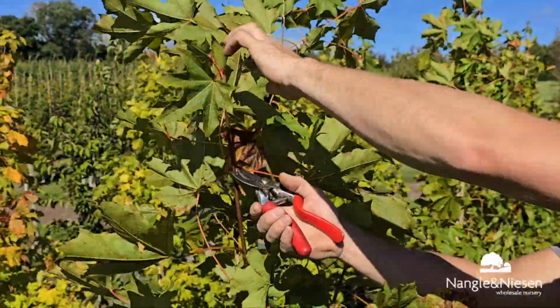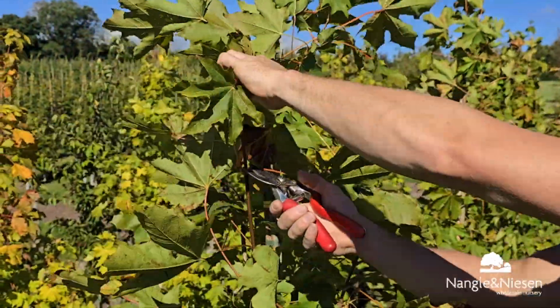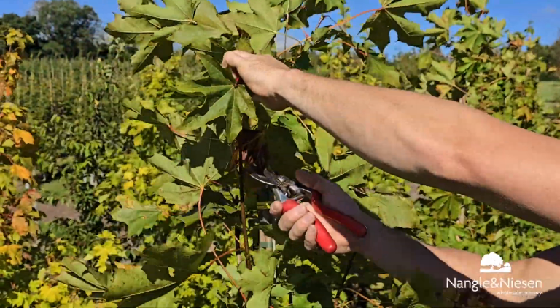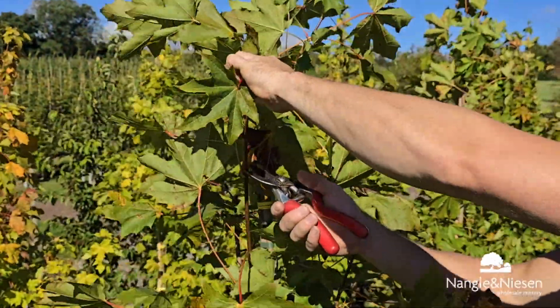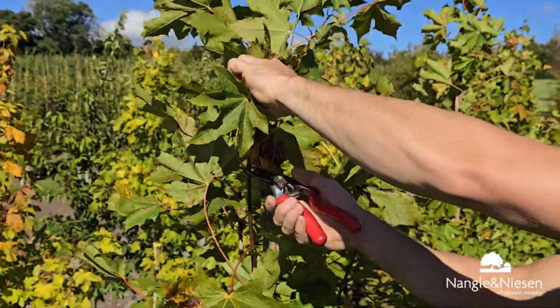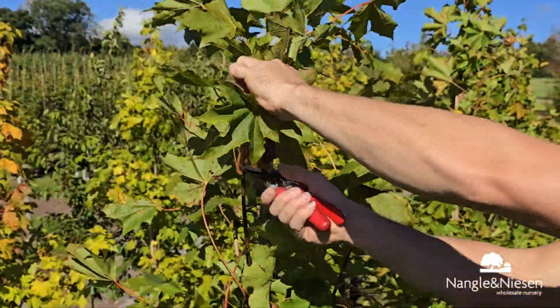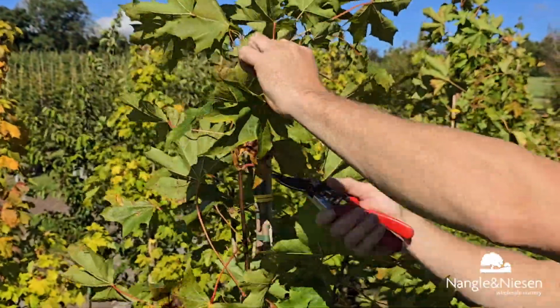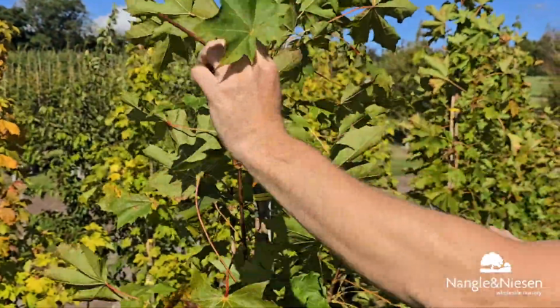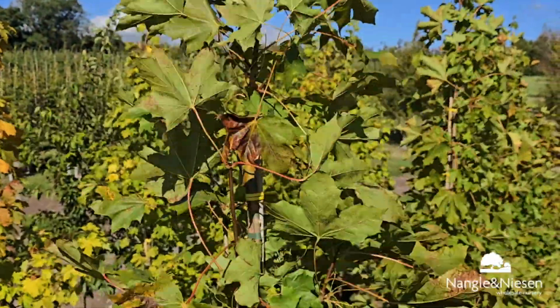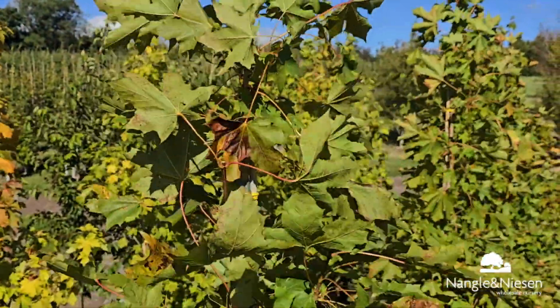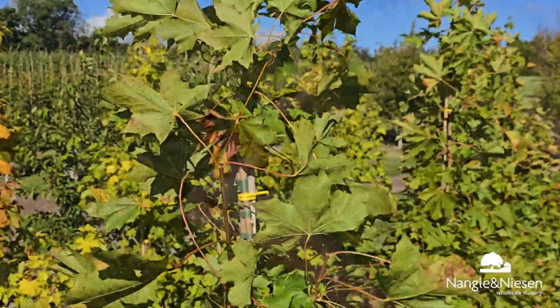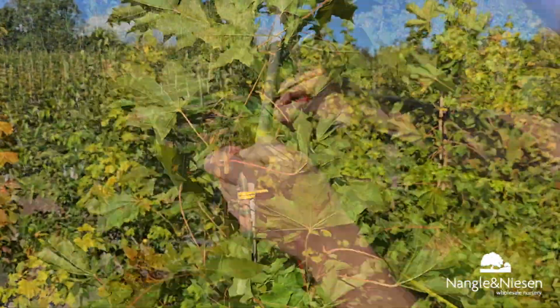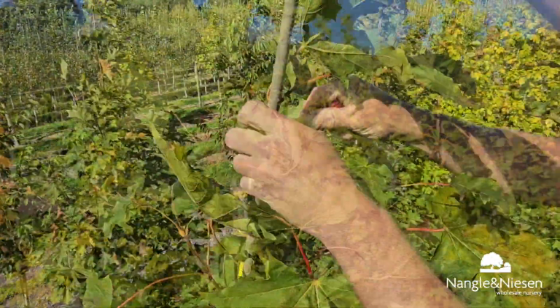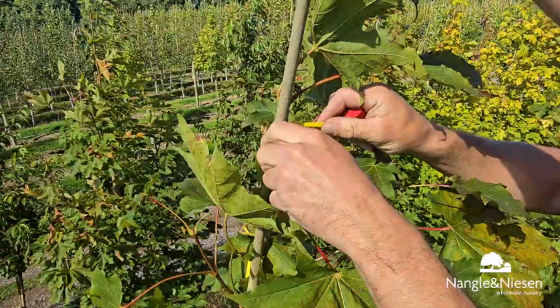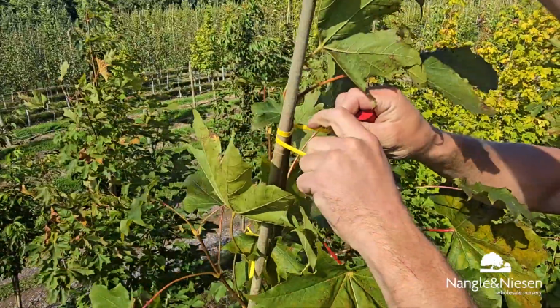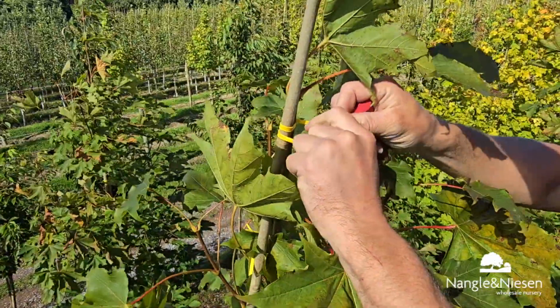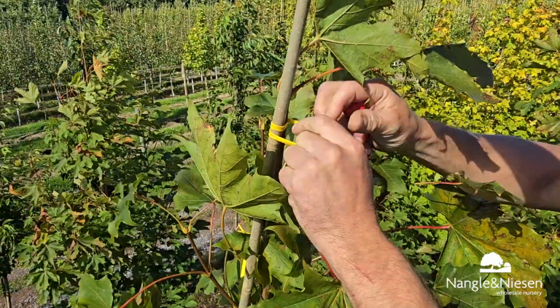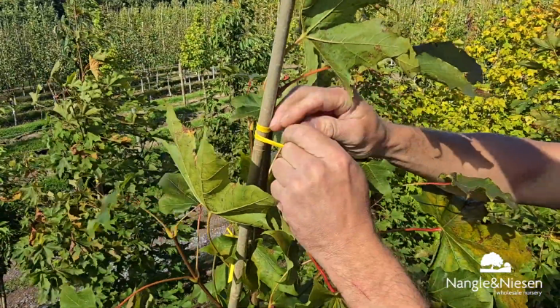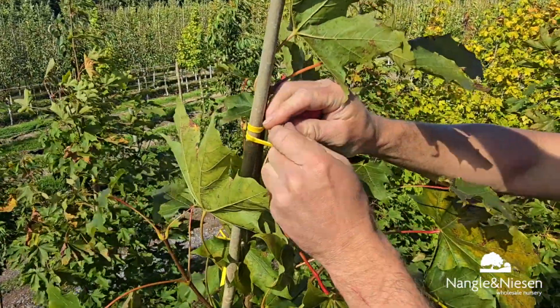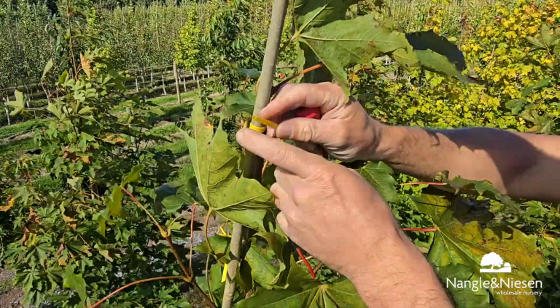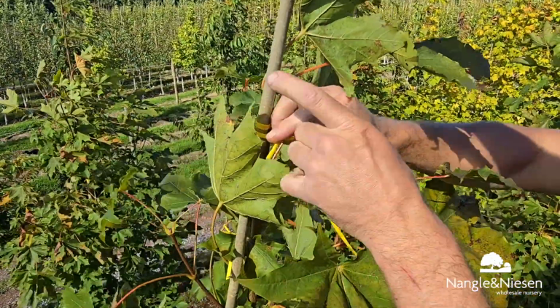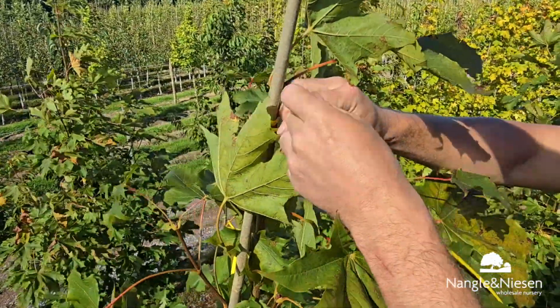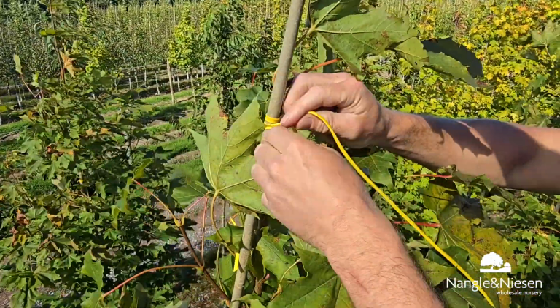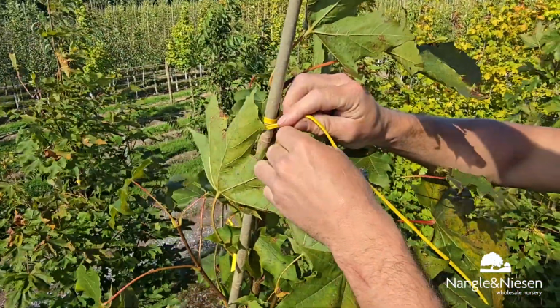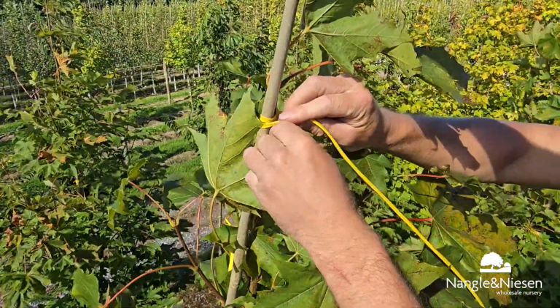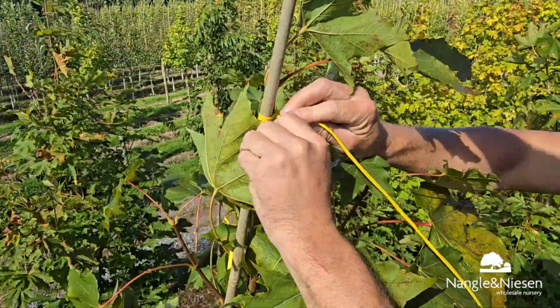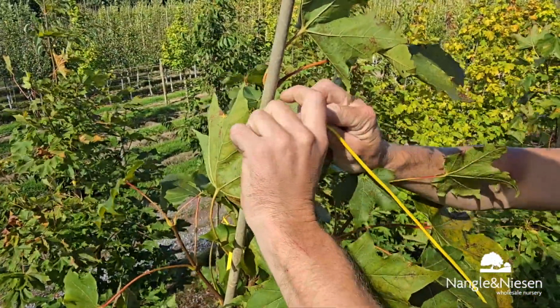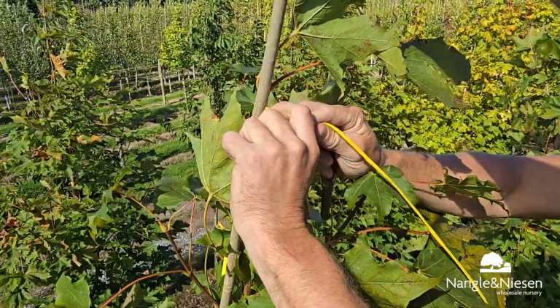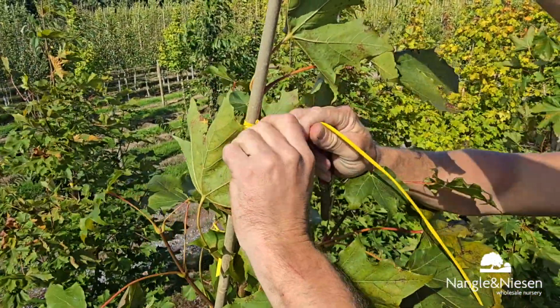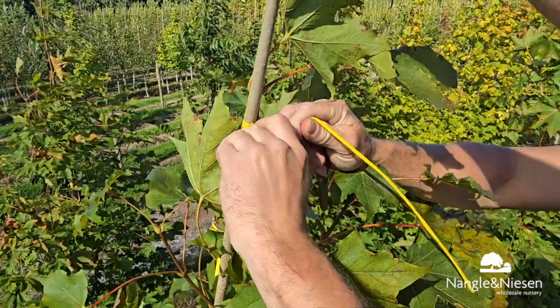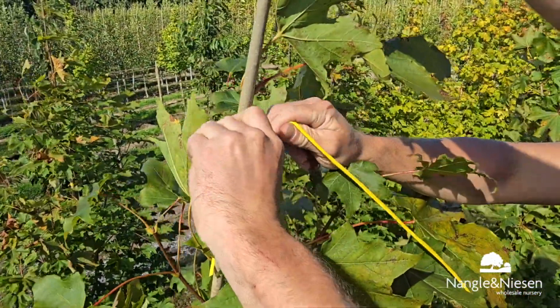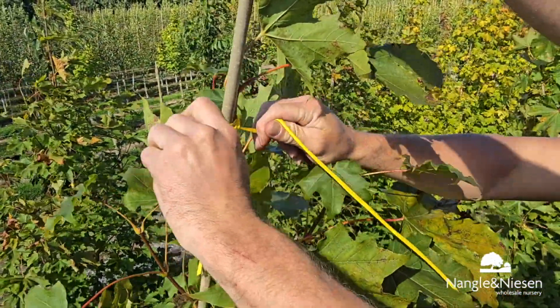Before we lift the trees out of the ground, we need to prune and shape them up. This ensures healthy growth and makes them stronger for the rough winter months ahead.